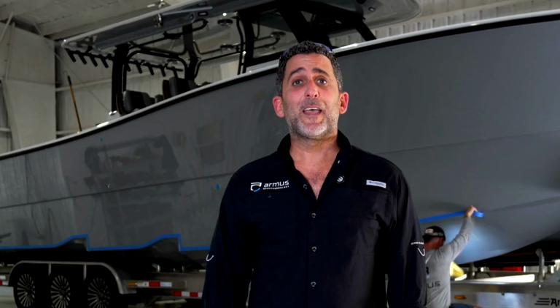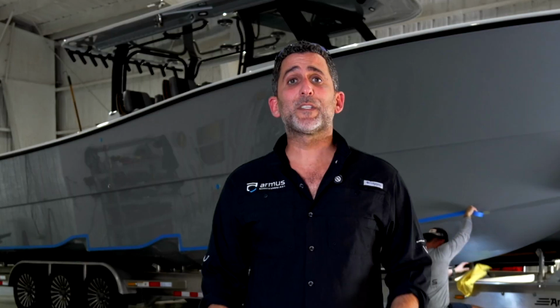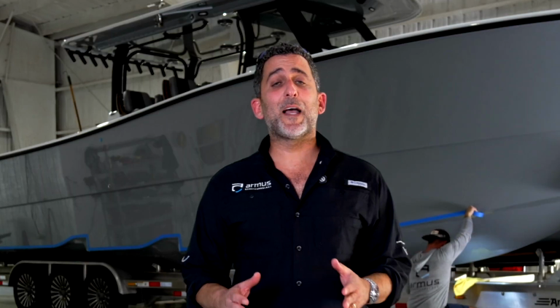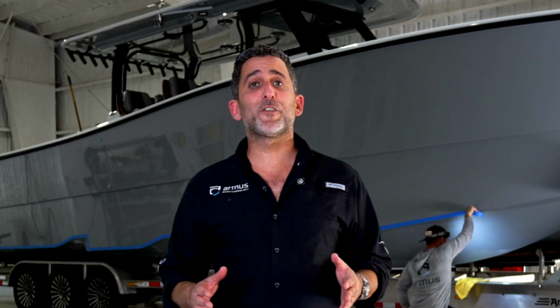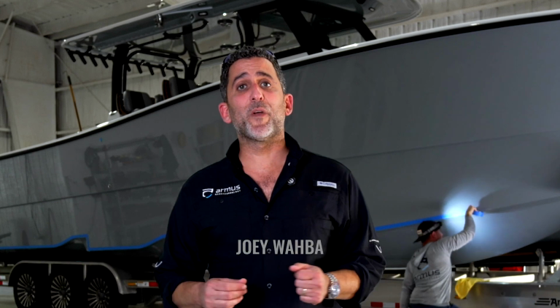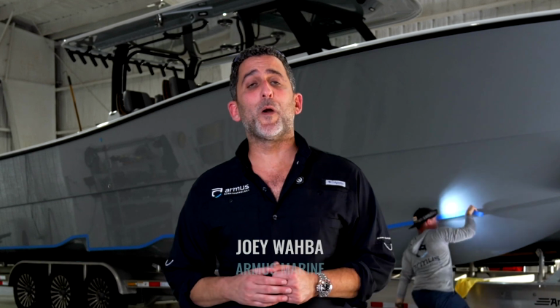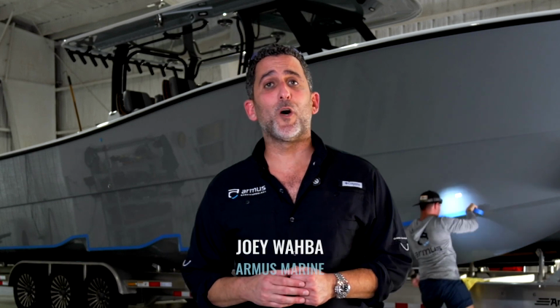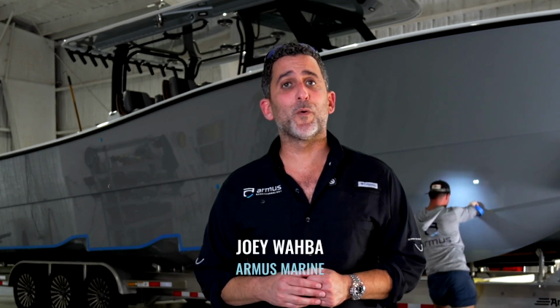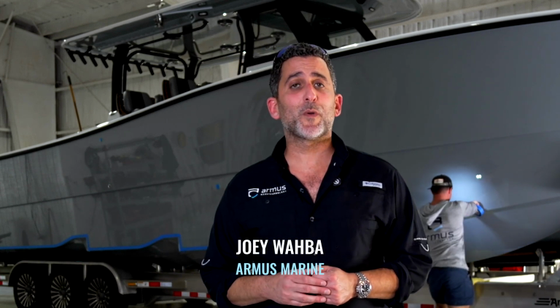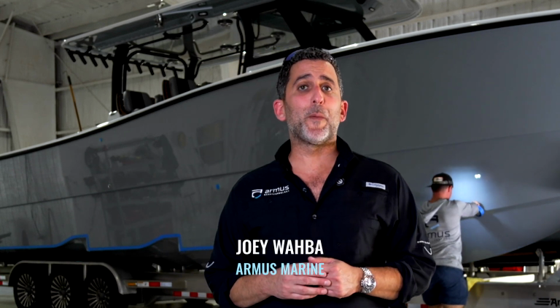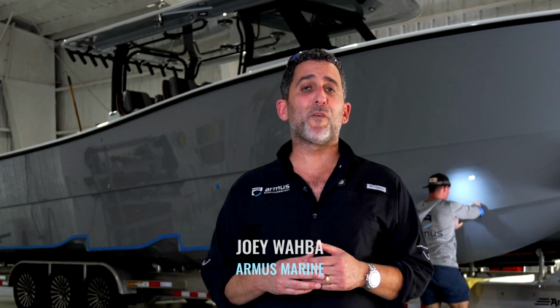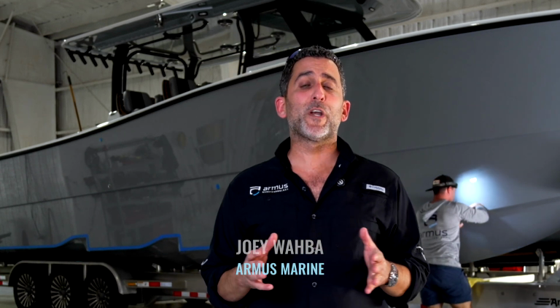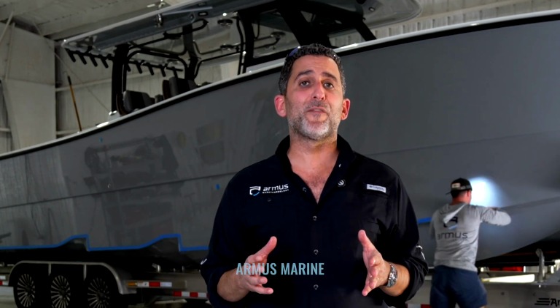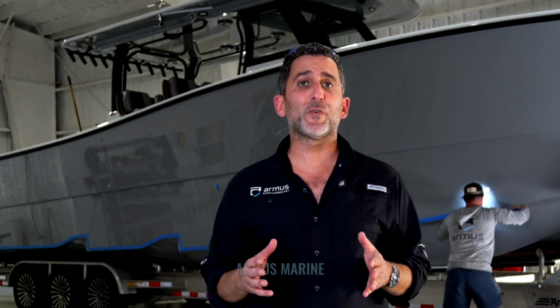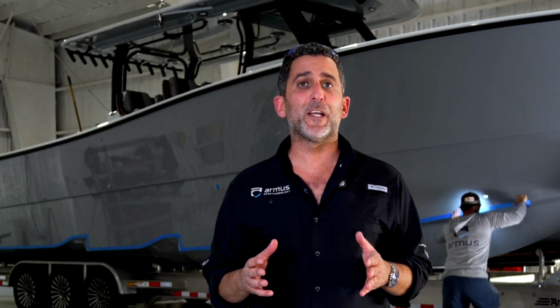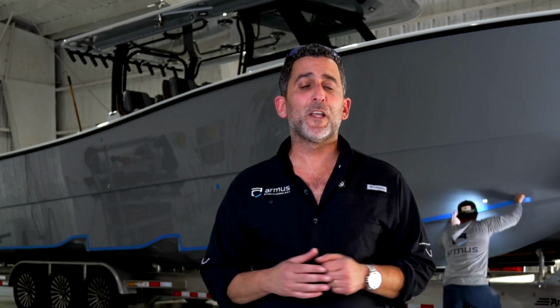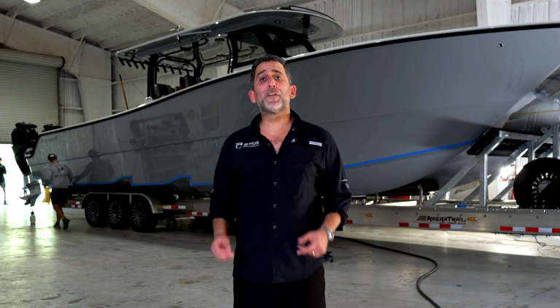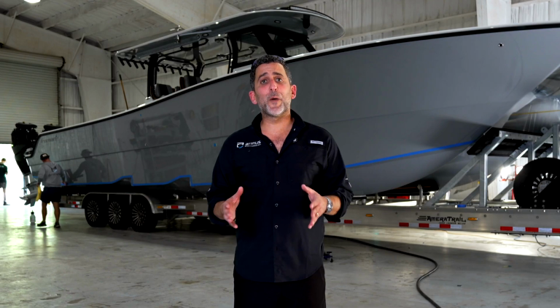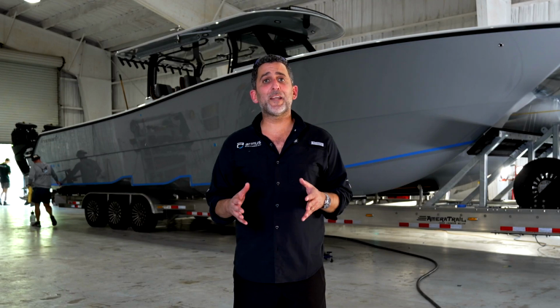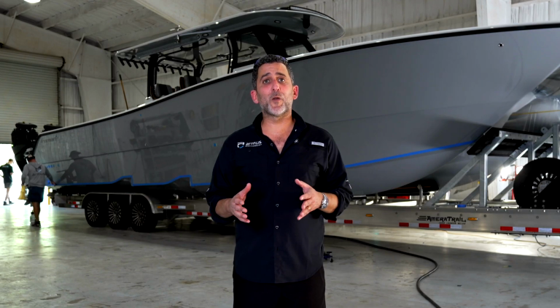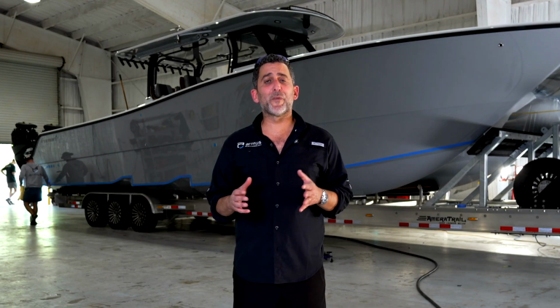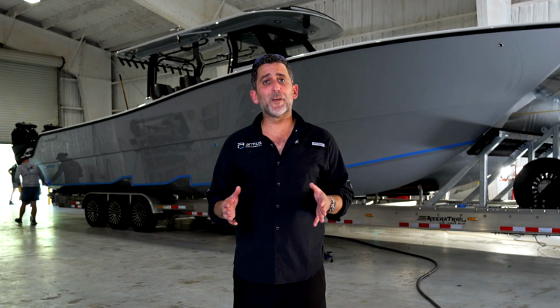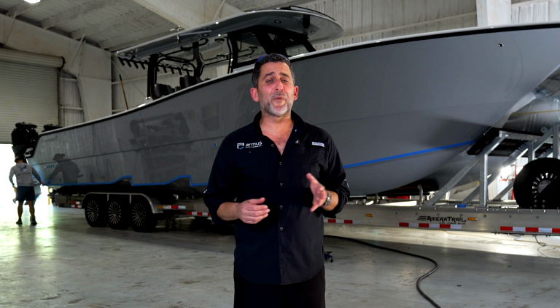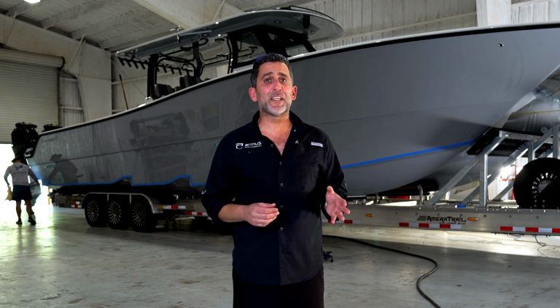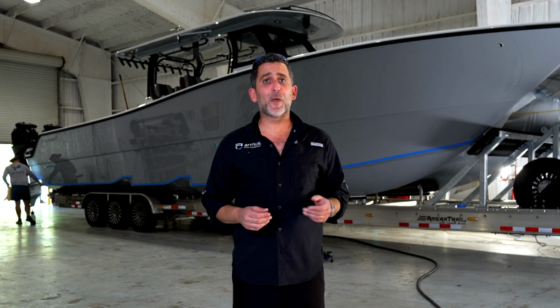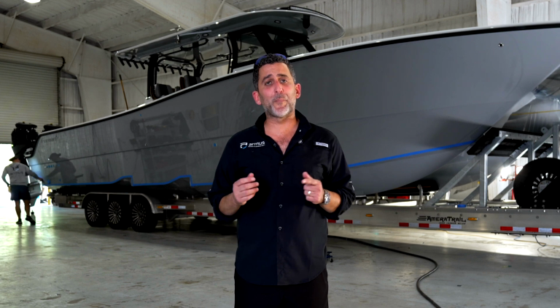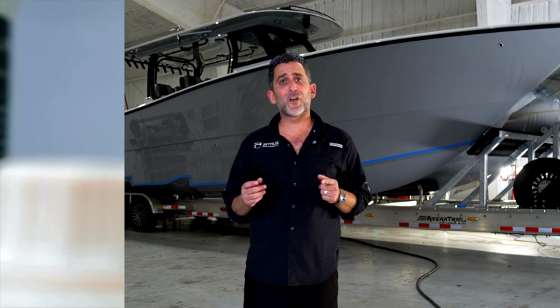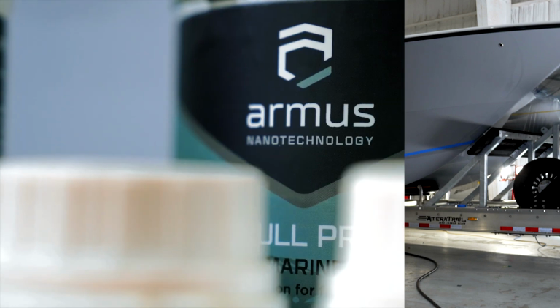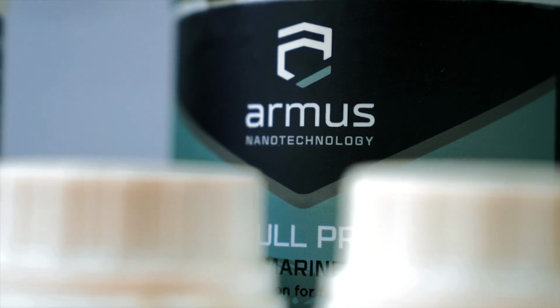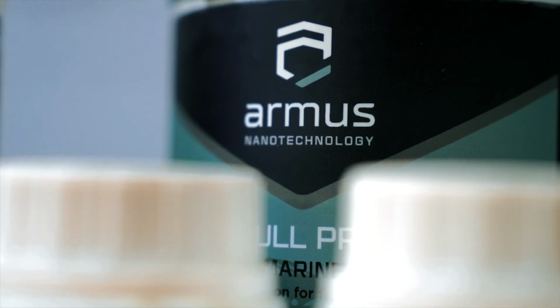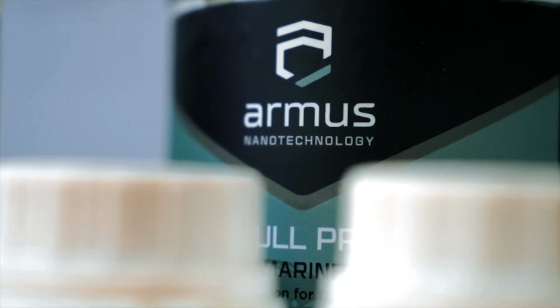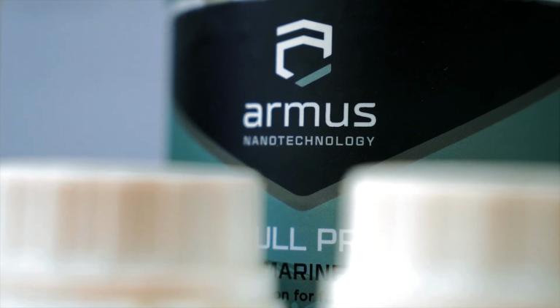Hey, what's up guys, this is Joey from Armis Hull Pro. Coming up on our four-year anniversary, we're giving you an update on where we've been, what we've seen, and what our plans are for the future.